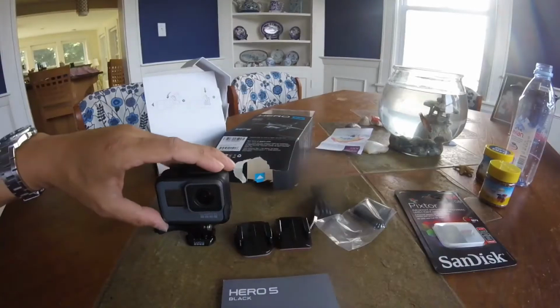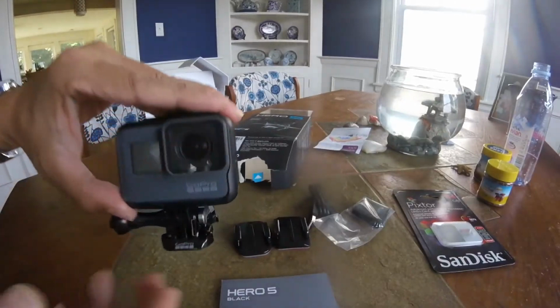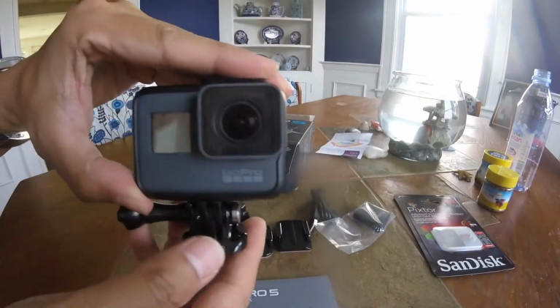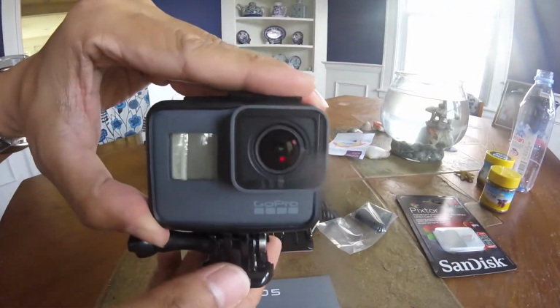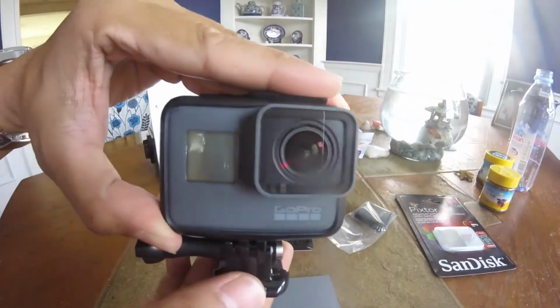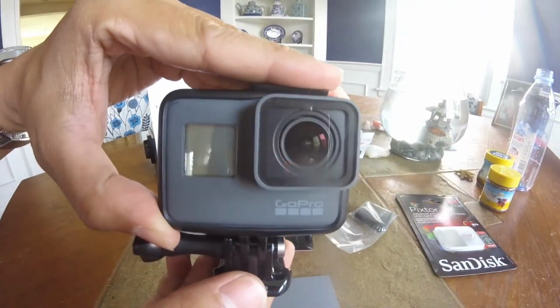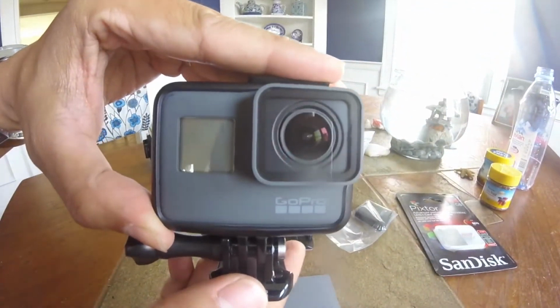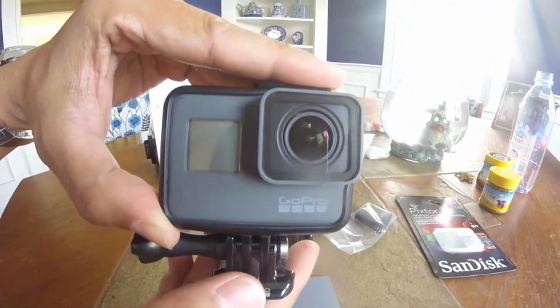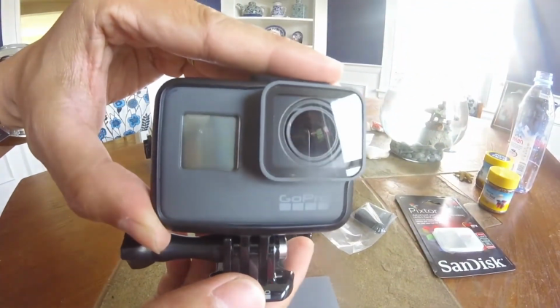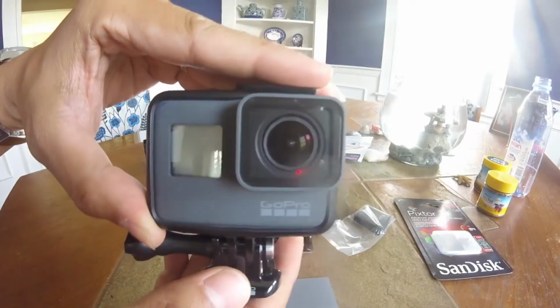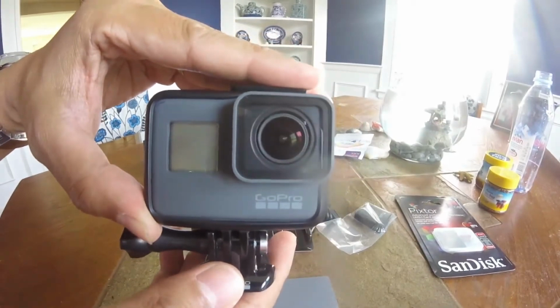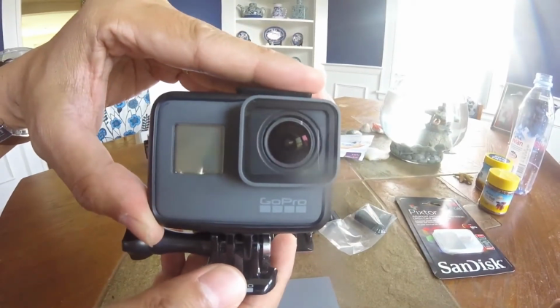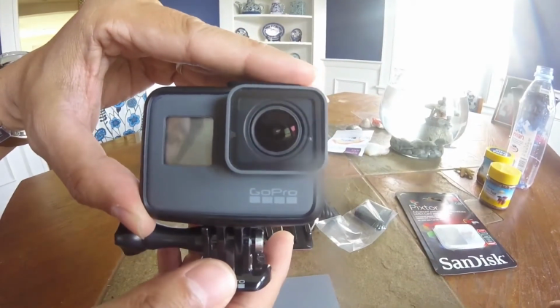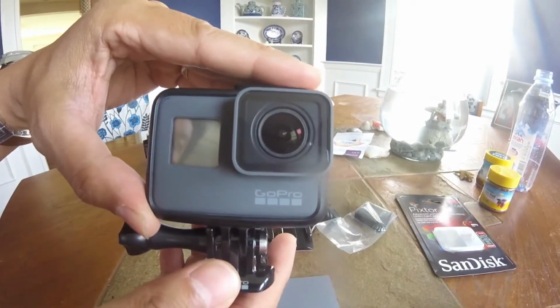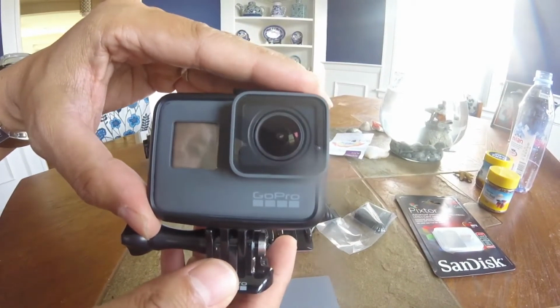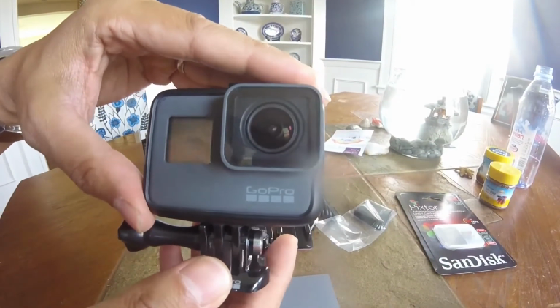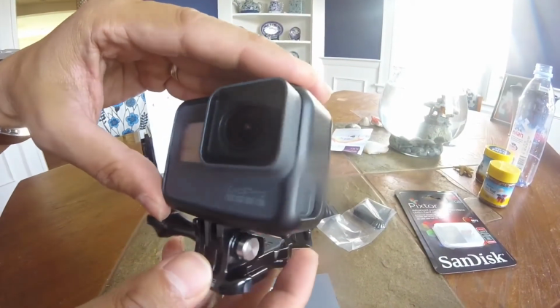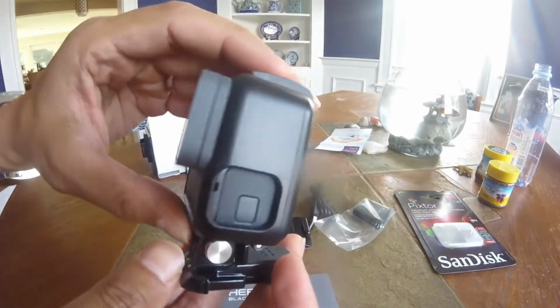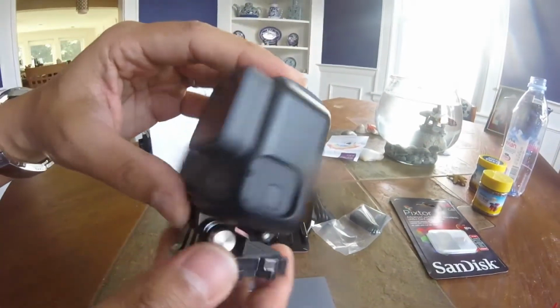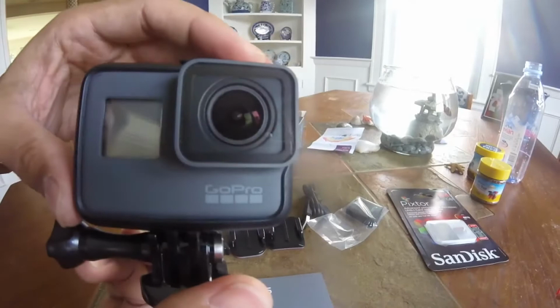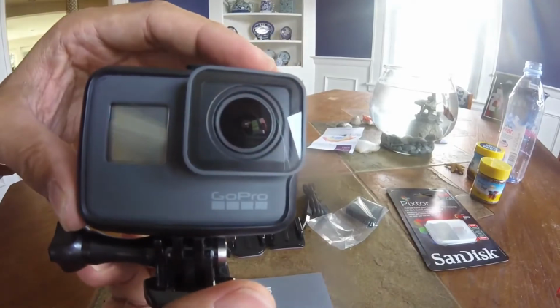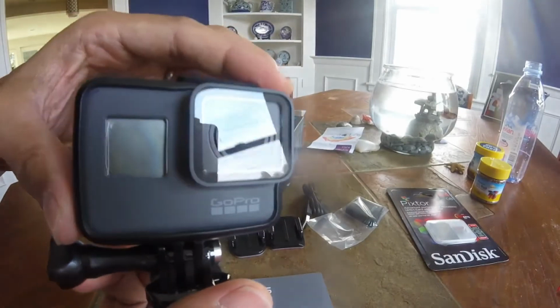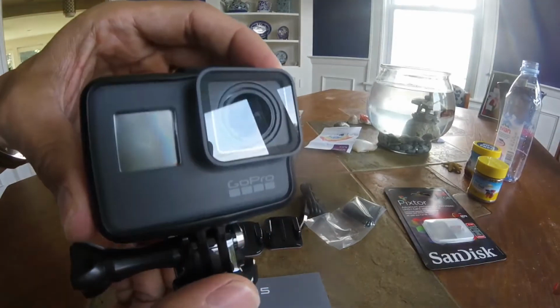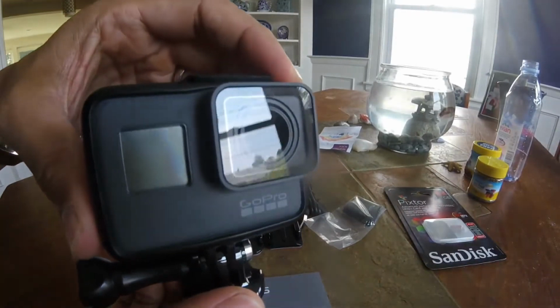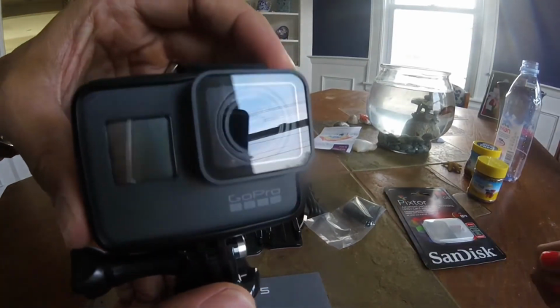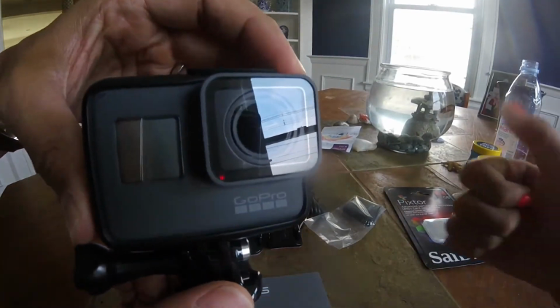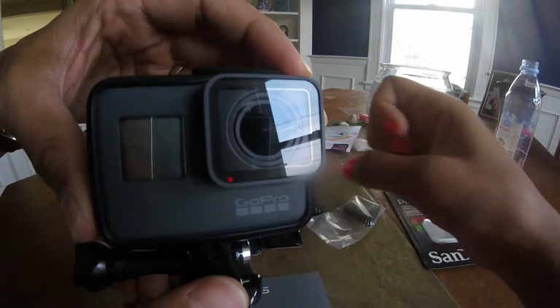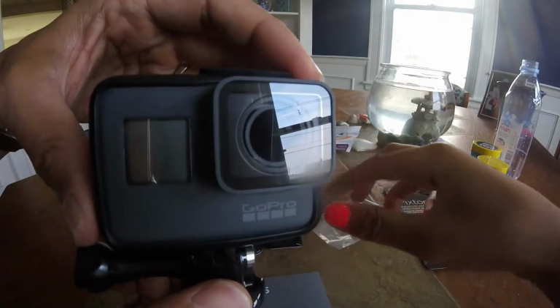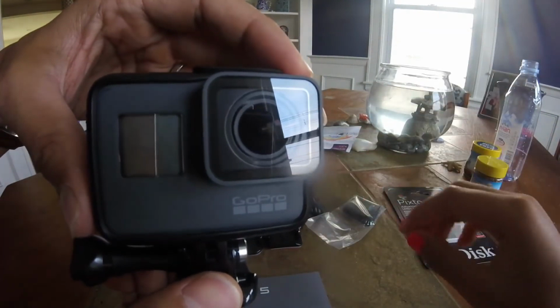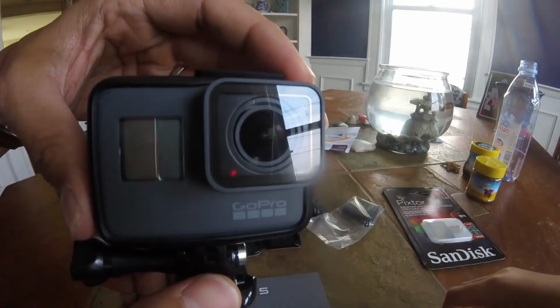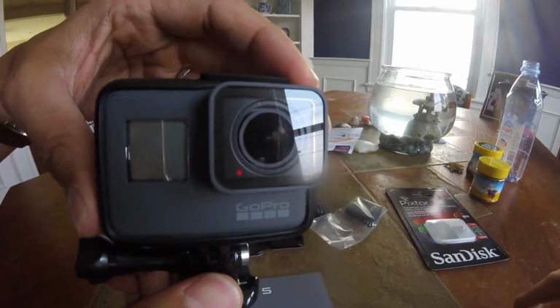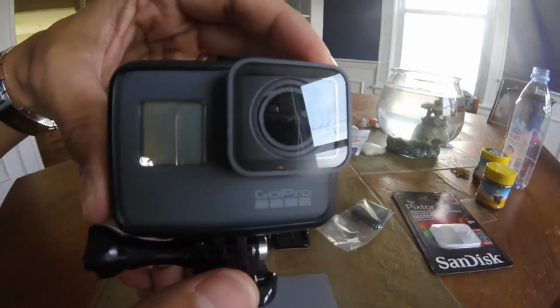We'll be using this camera to film kayaking, mountain biking videos, and other family fun videos. If you like this video, please click like, comment, or subscribe. Thanks for watching.